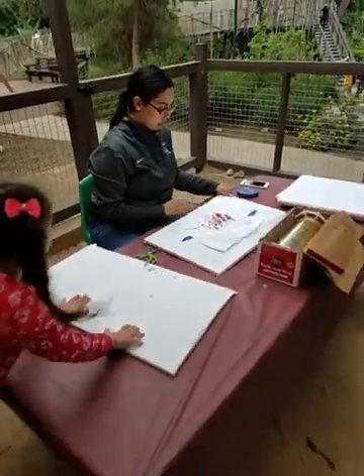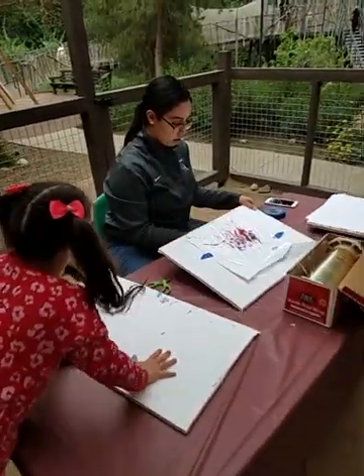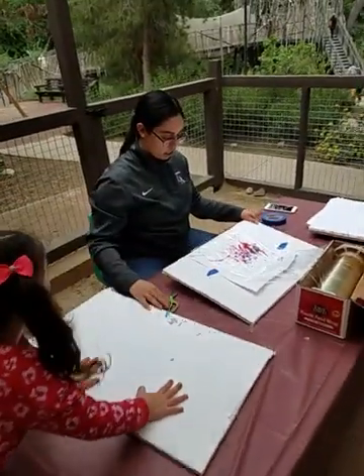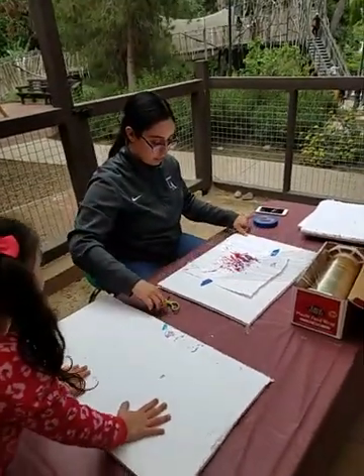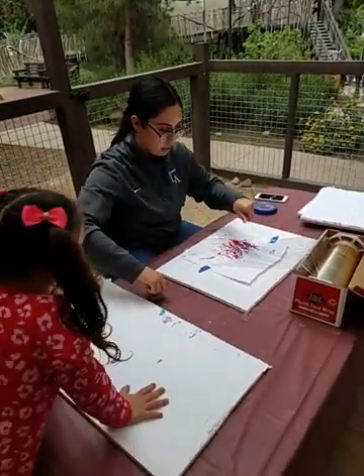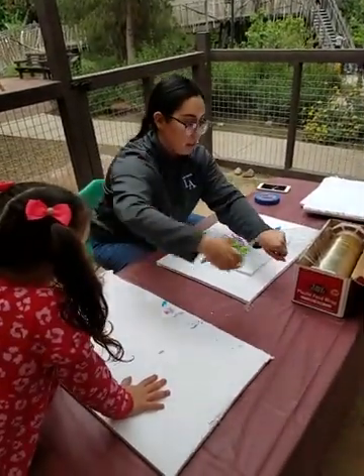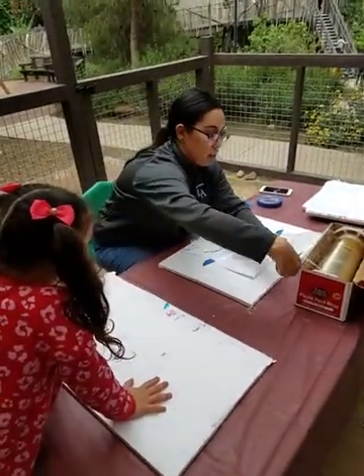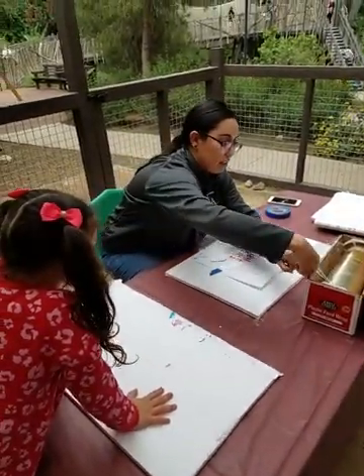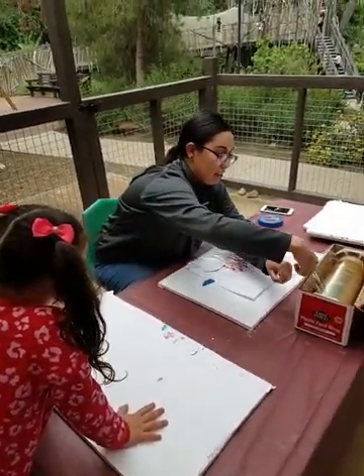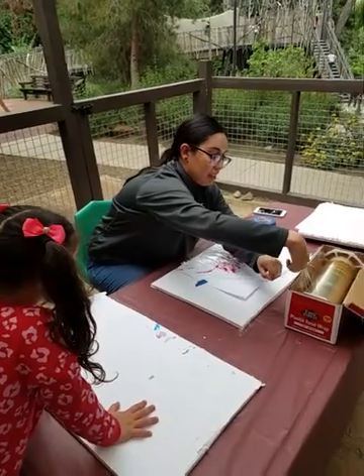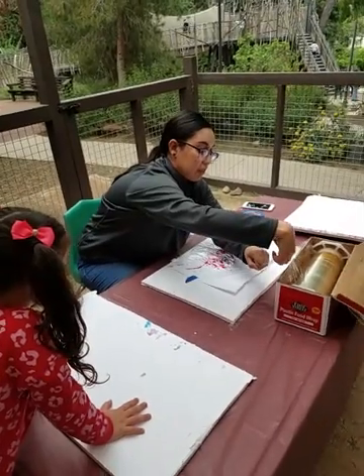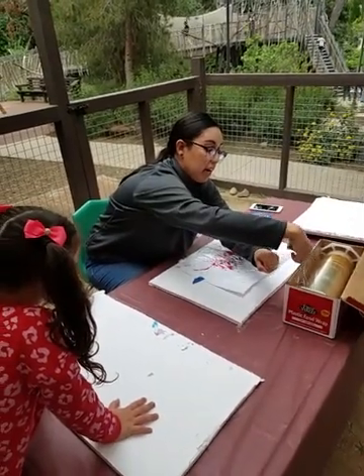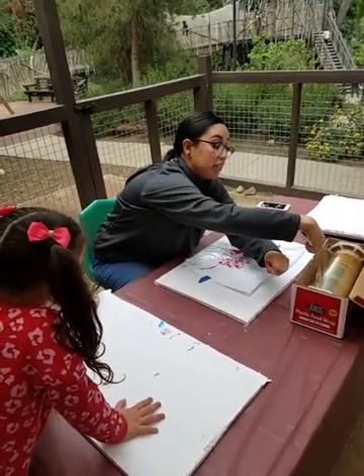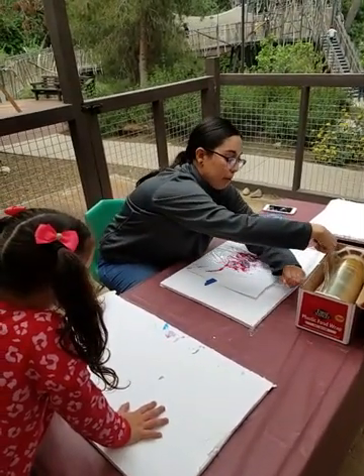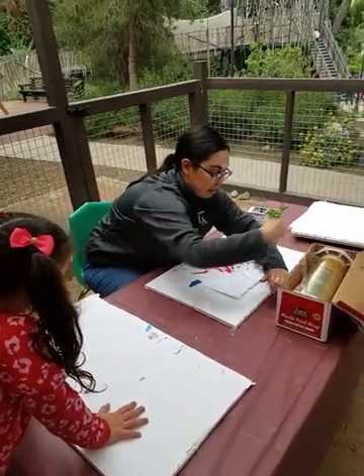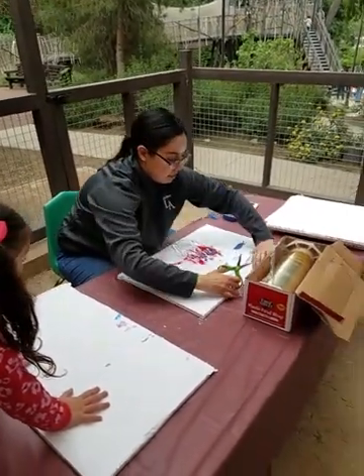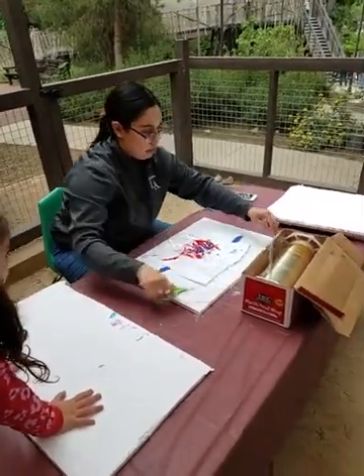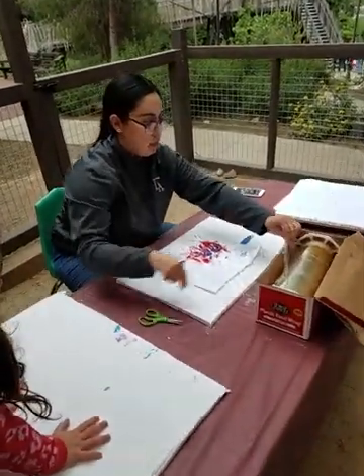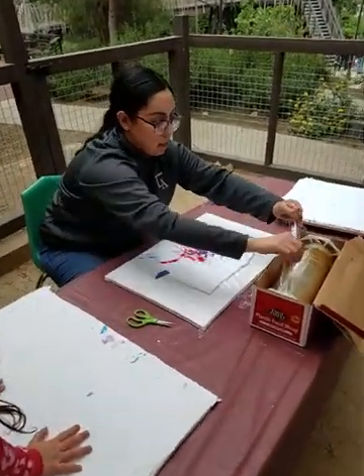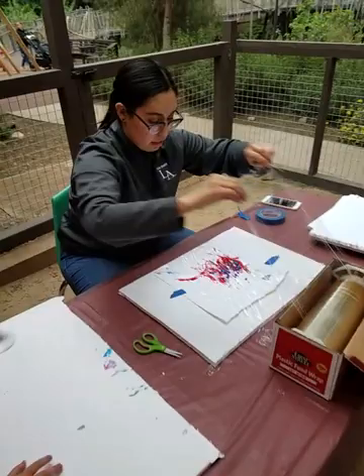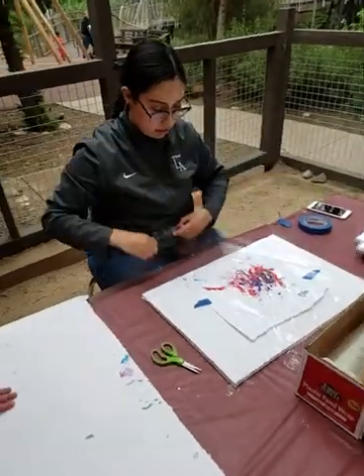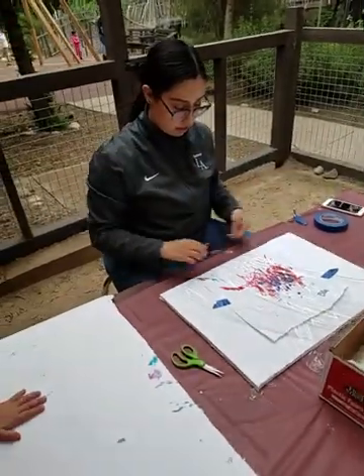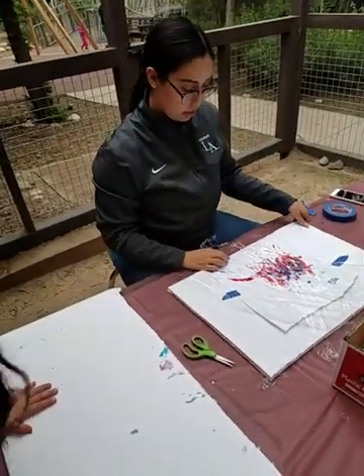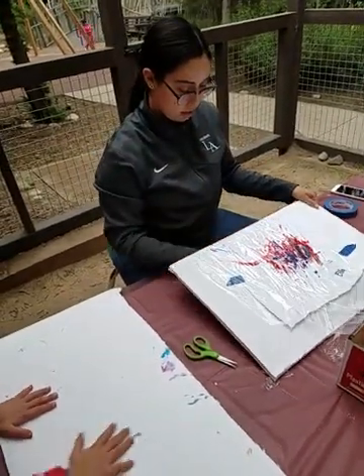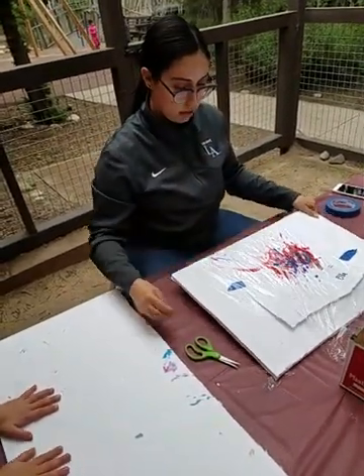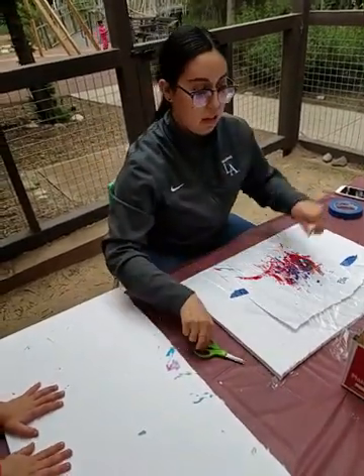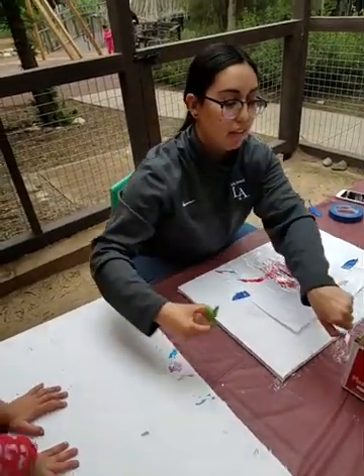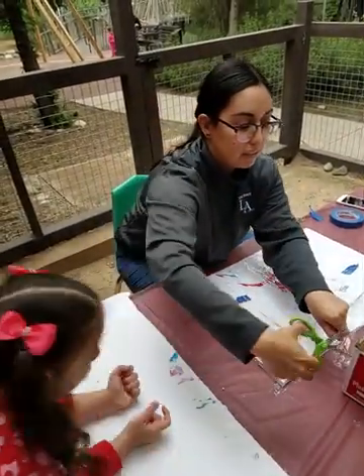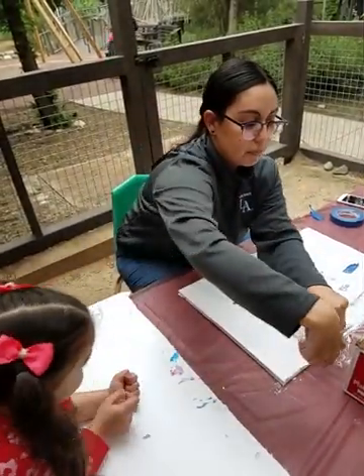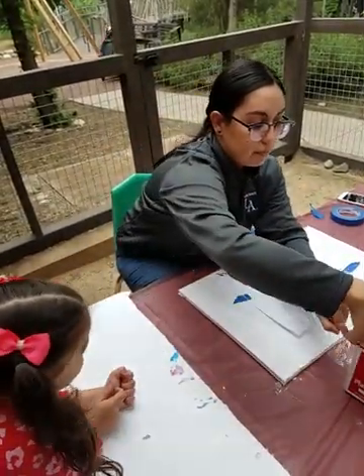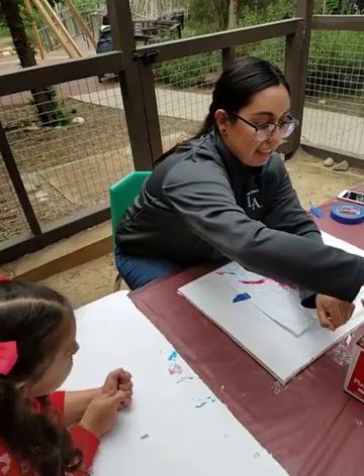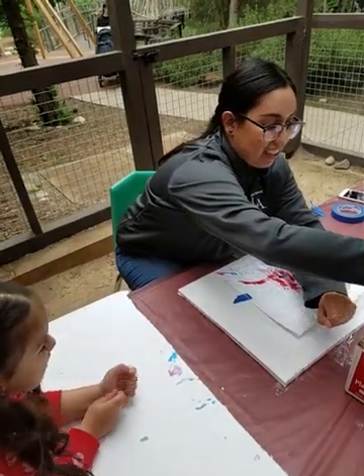Look at all this paint. What kind of paint is this? Acrylic? Tempera. Okay.